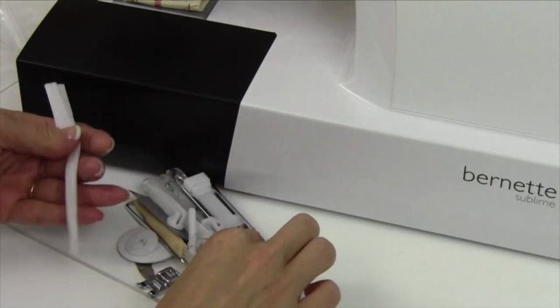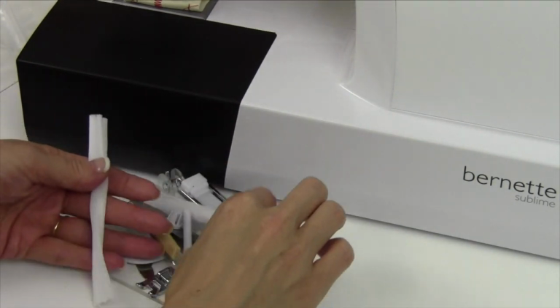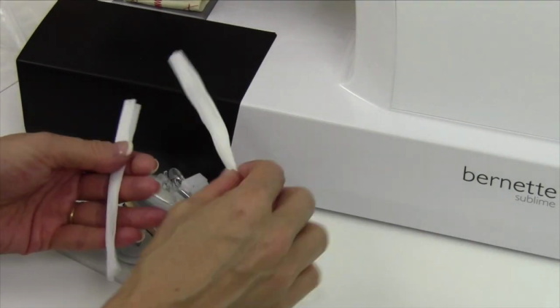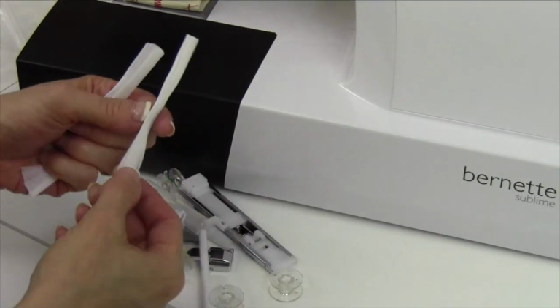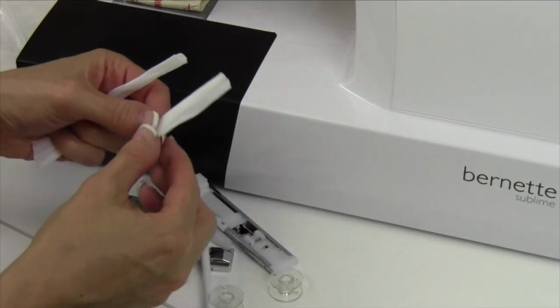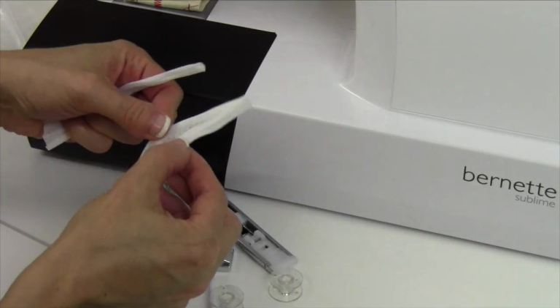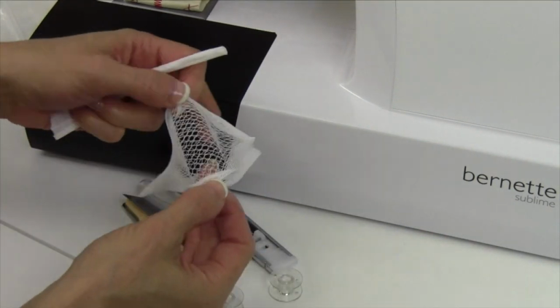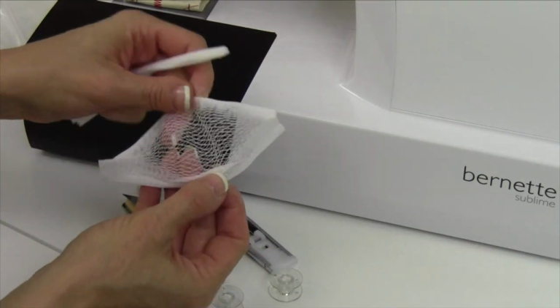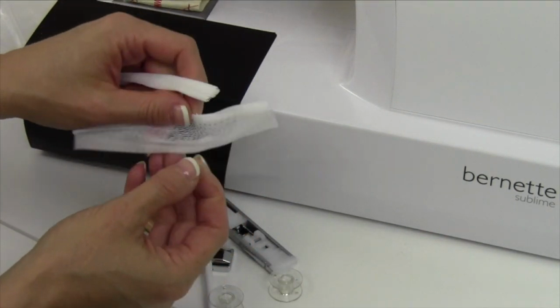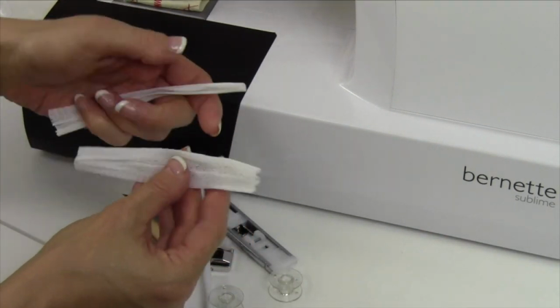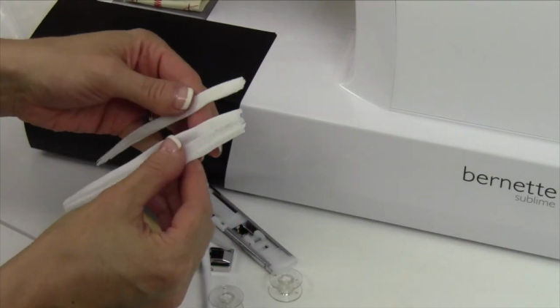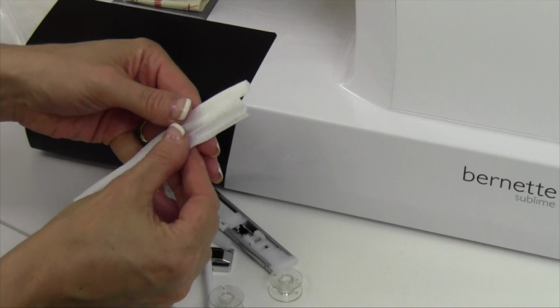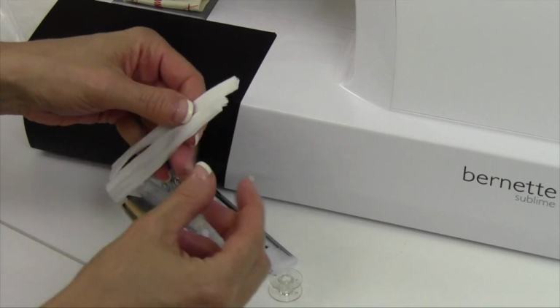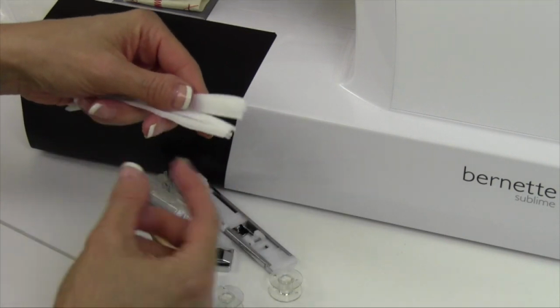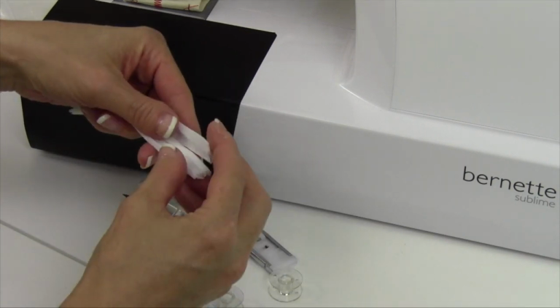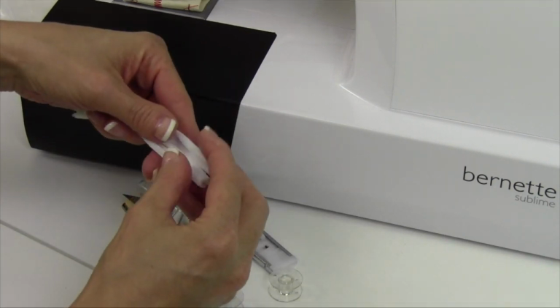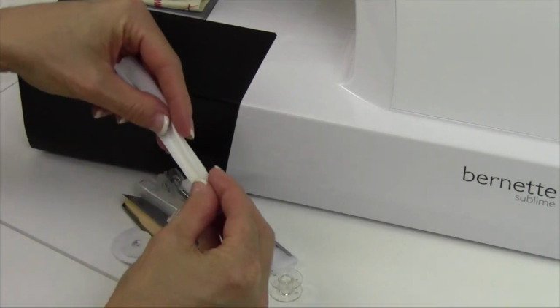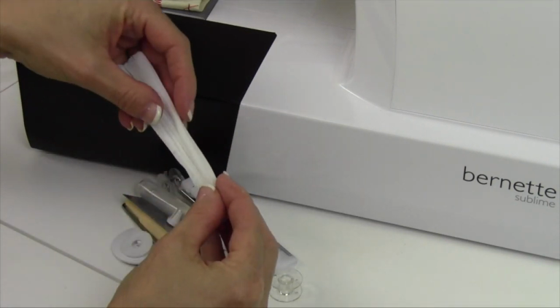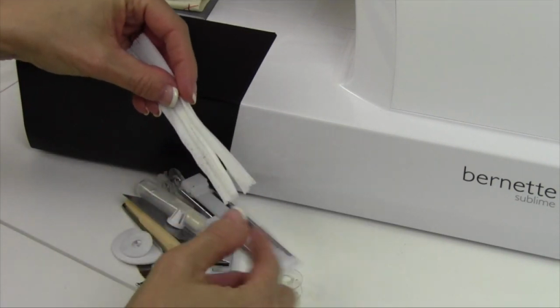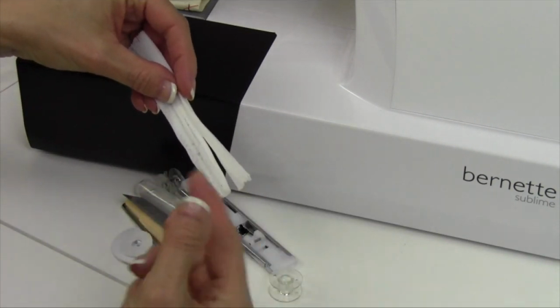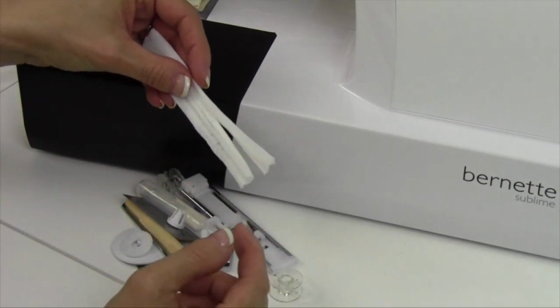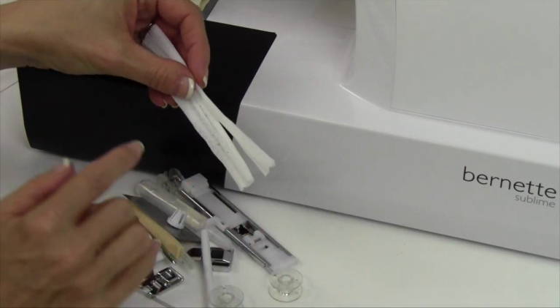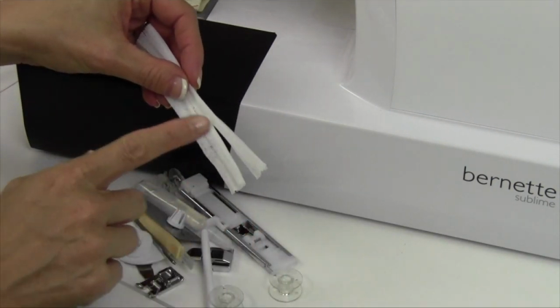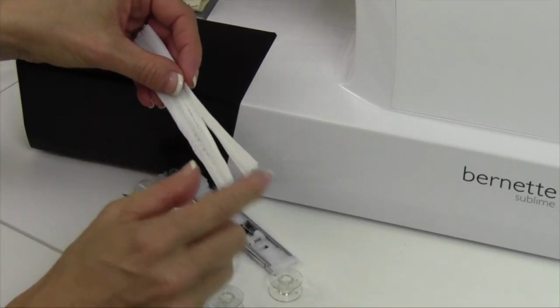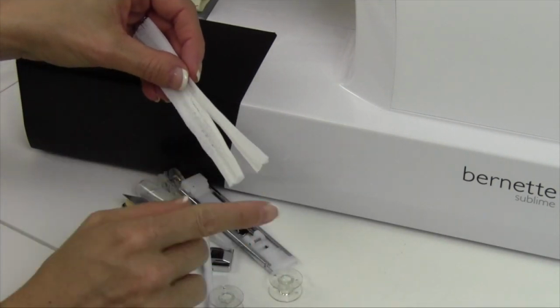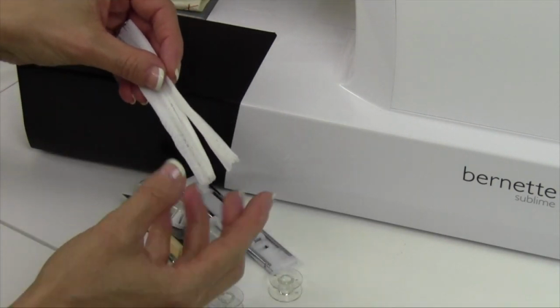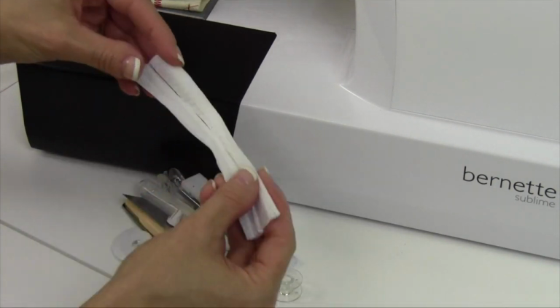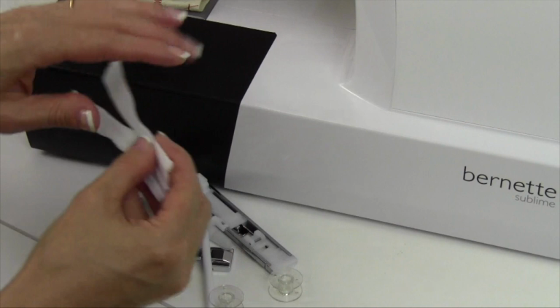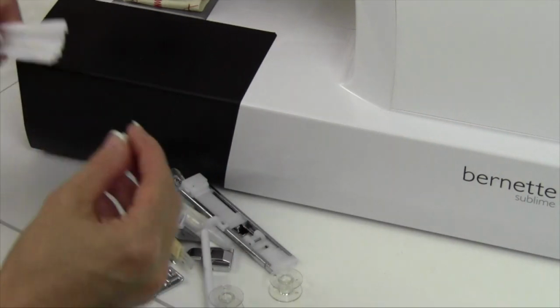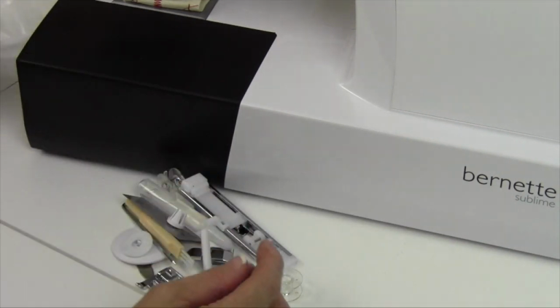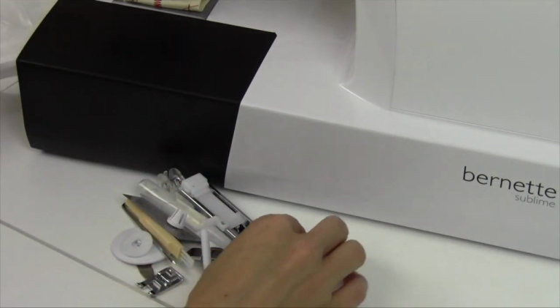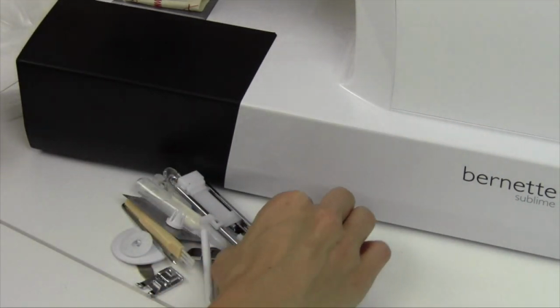First off, these little thread nets. If you ever have any thread that is not coming off the spool the way it should, or it's getting a little loose on it, you can slip these over your spool and contain them nicely.